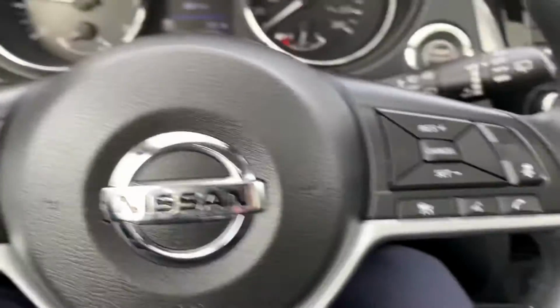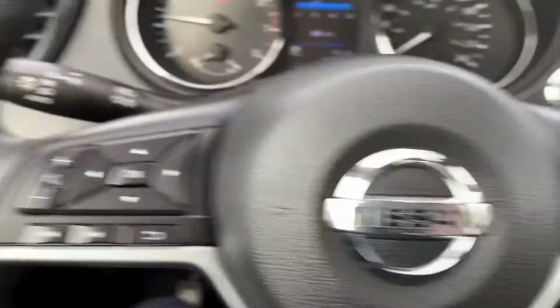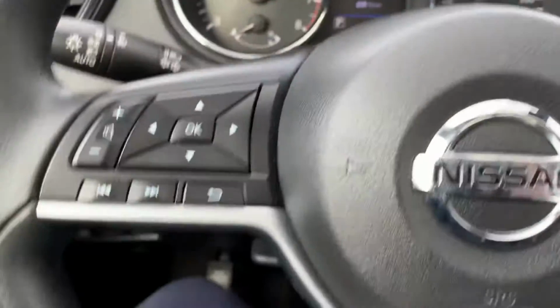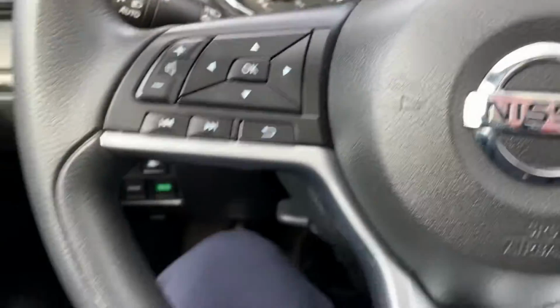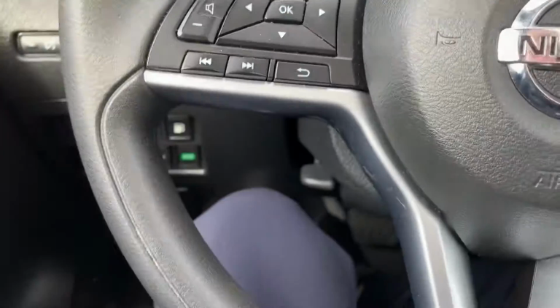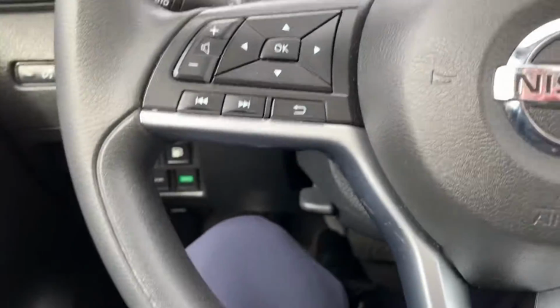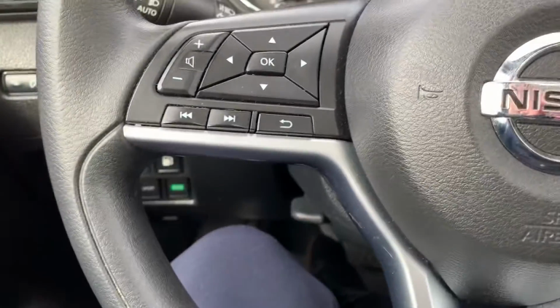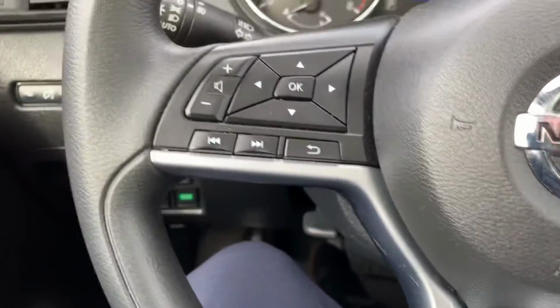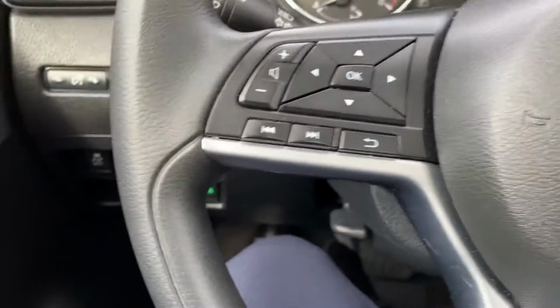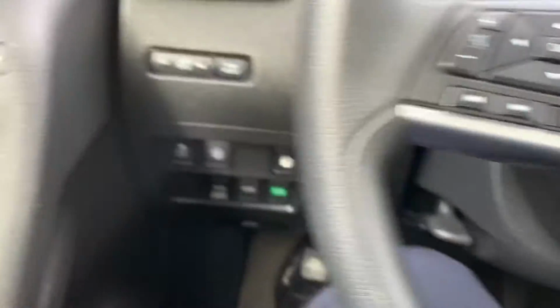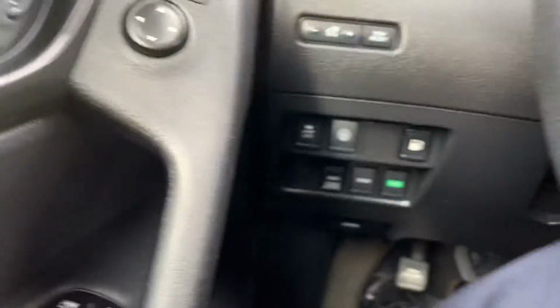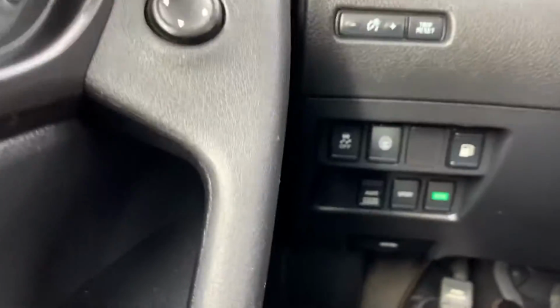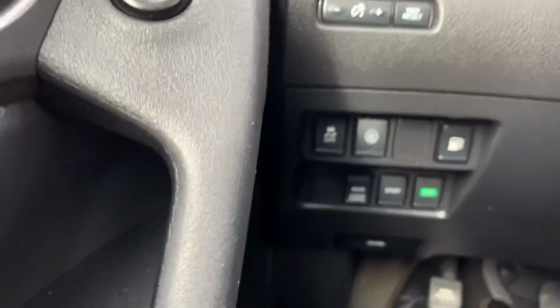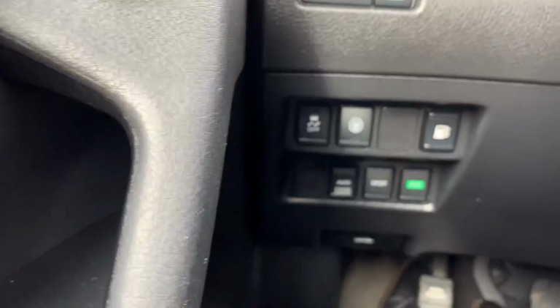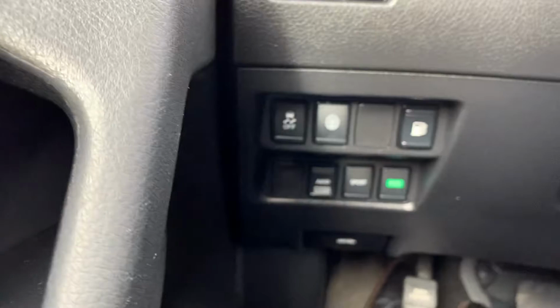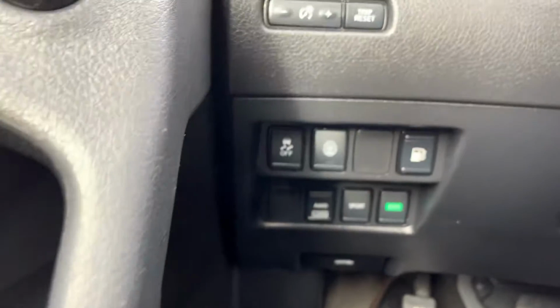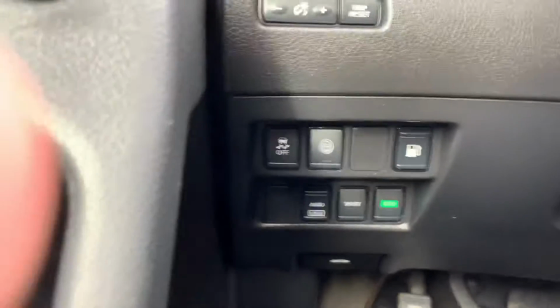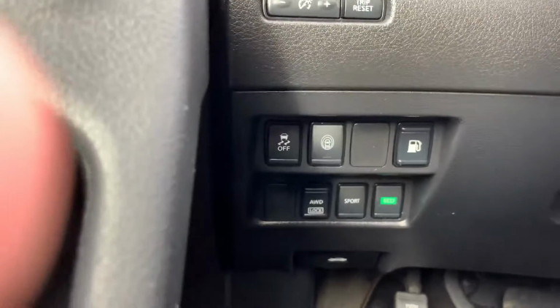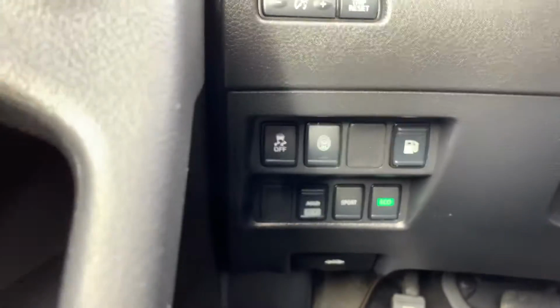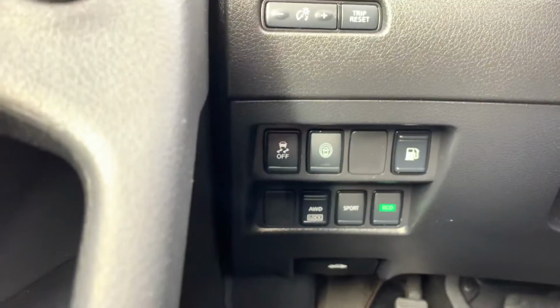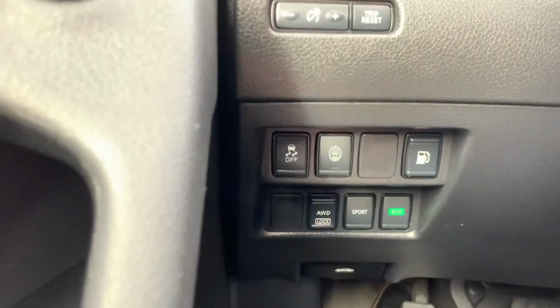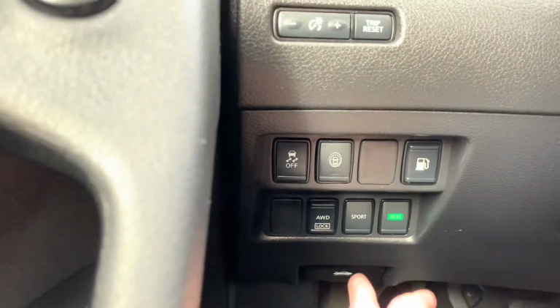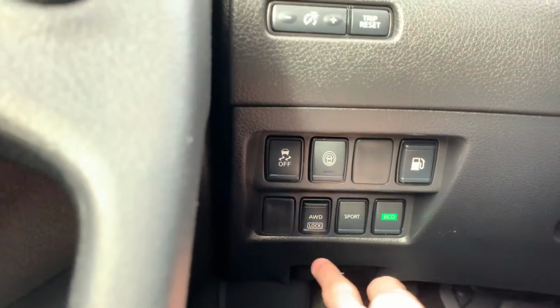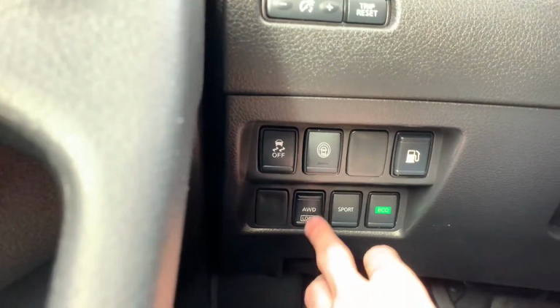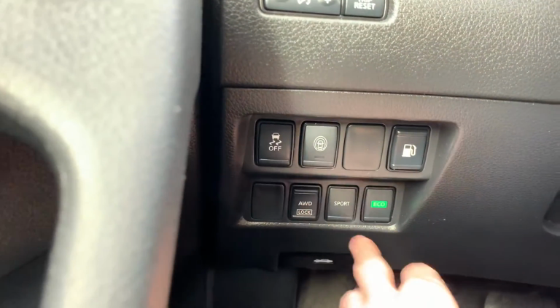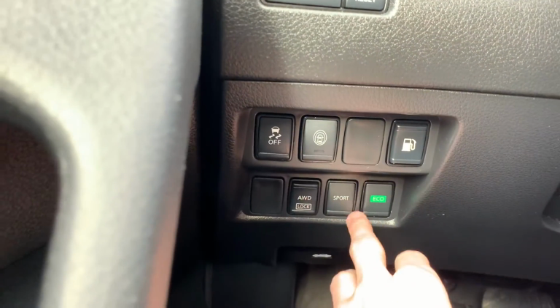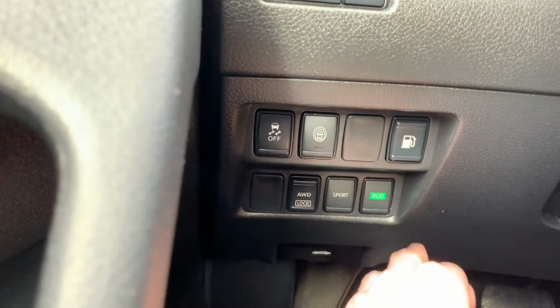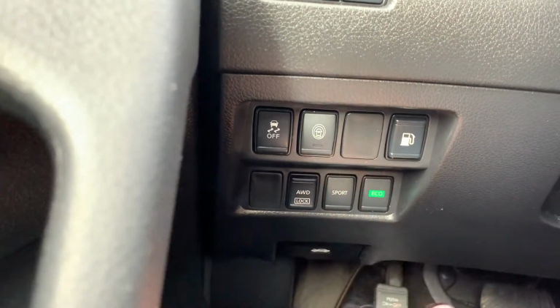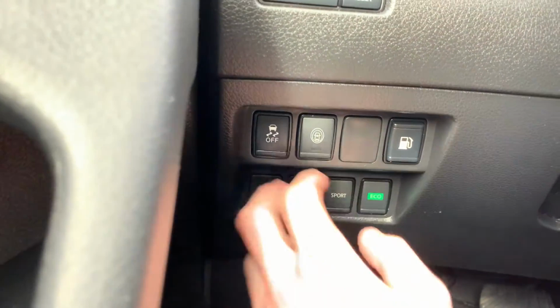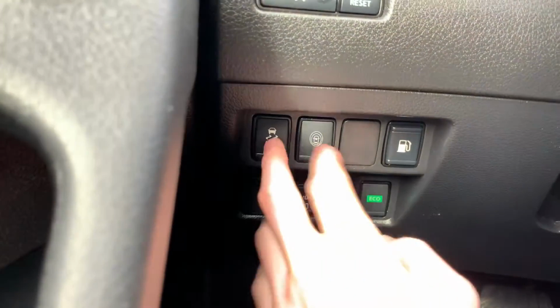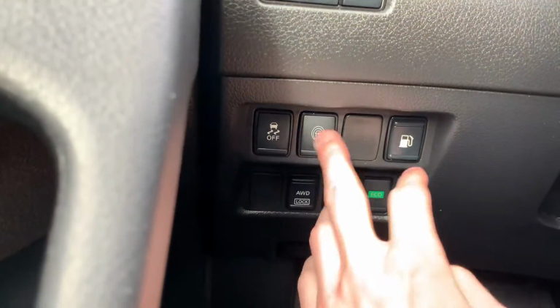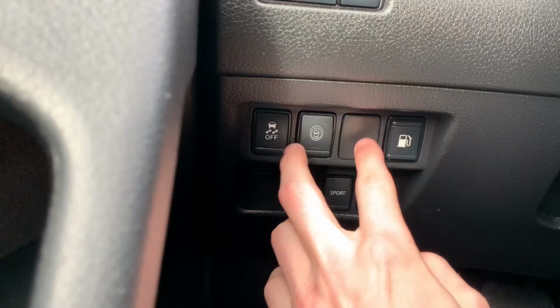Cruise control settings, help buttons down here, all-wheel drive lock, eco mode, sport mode.